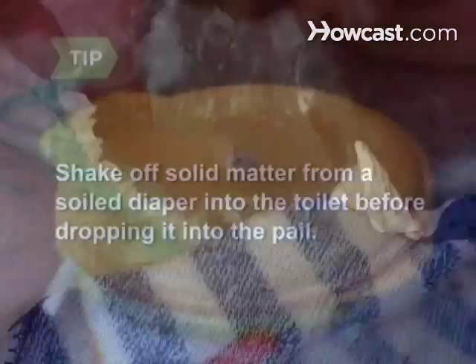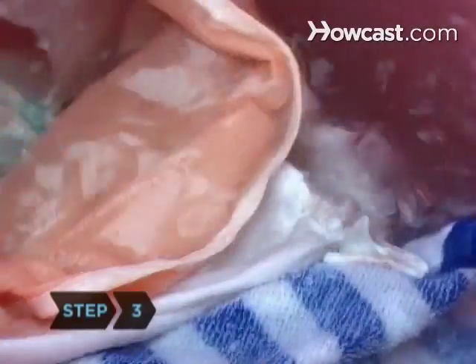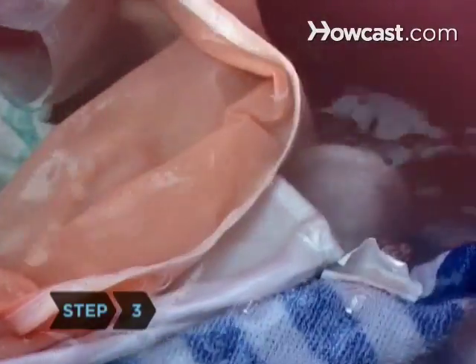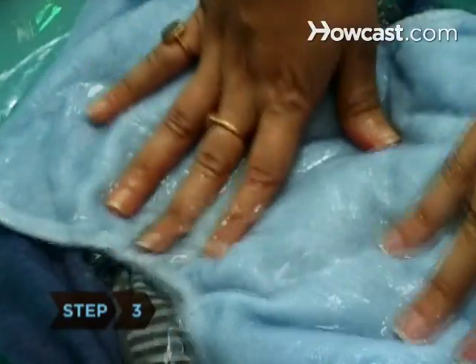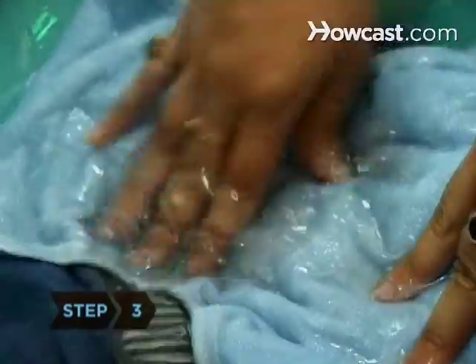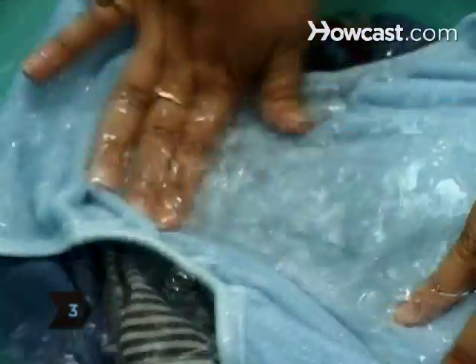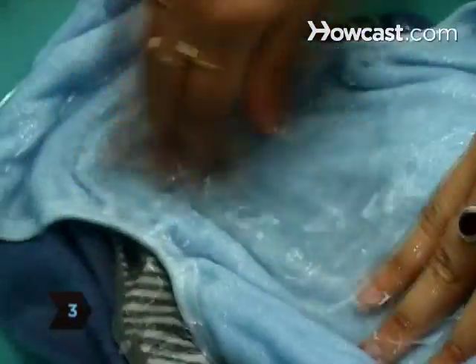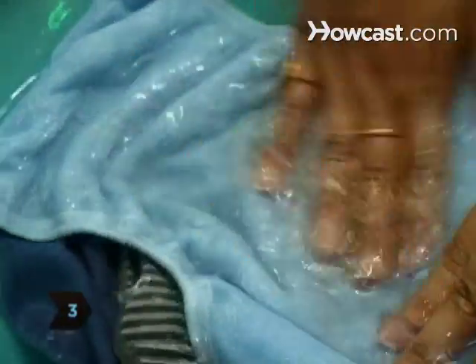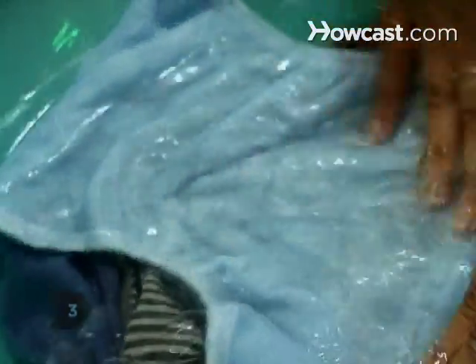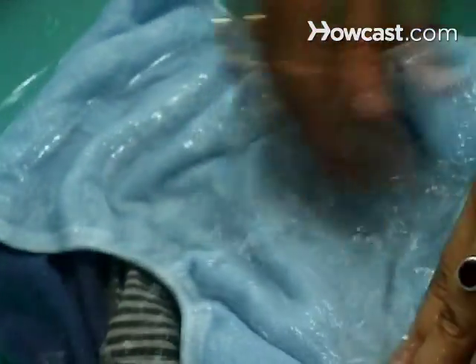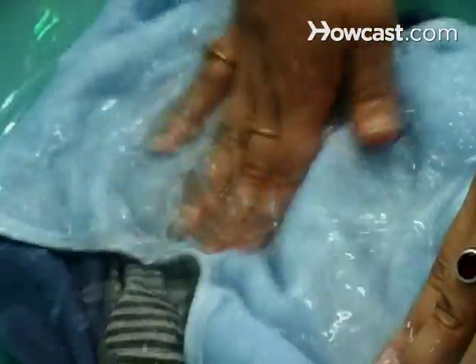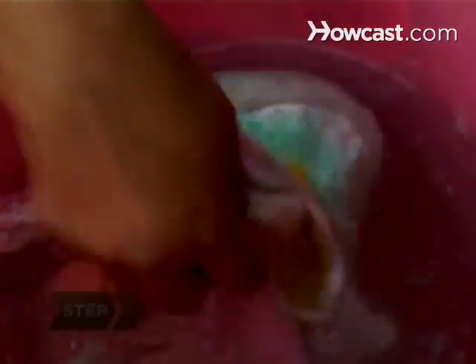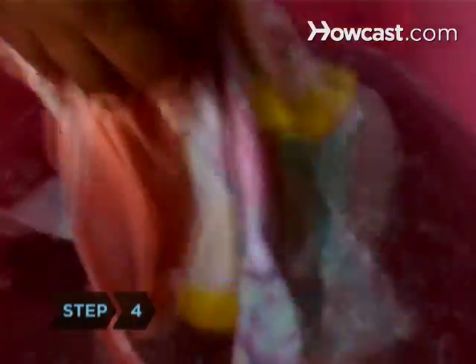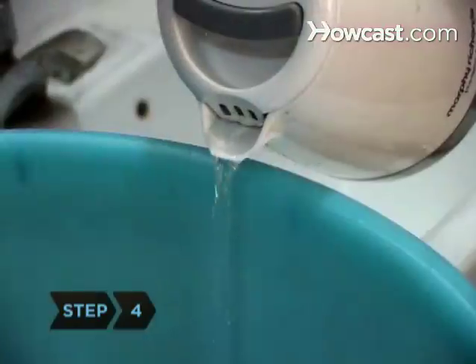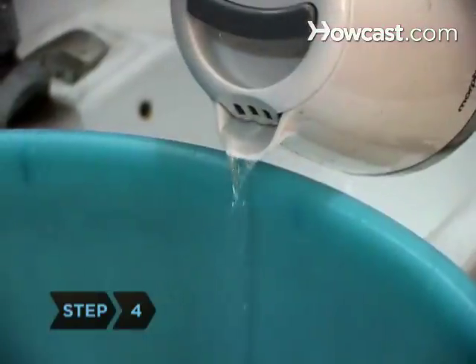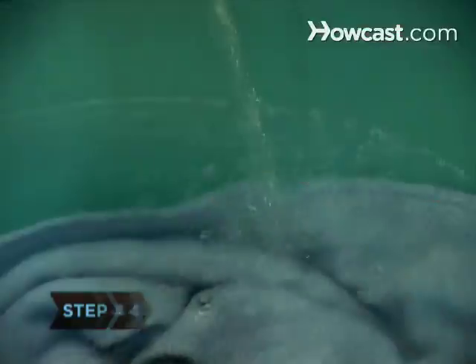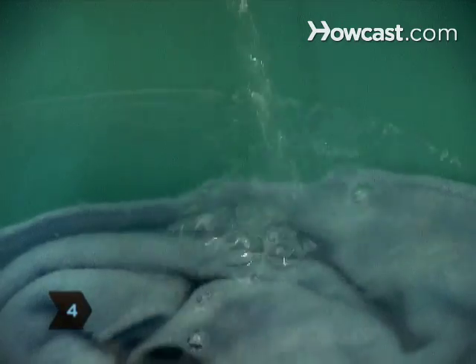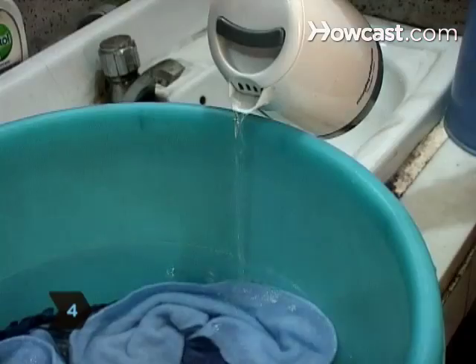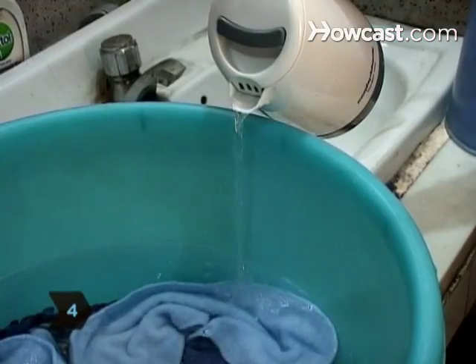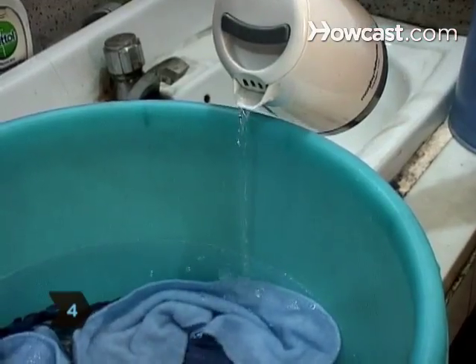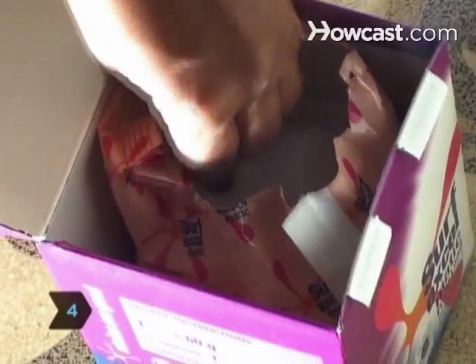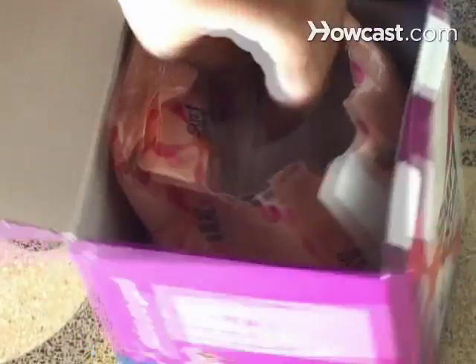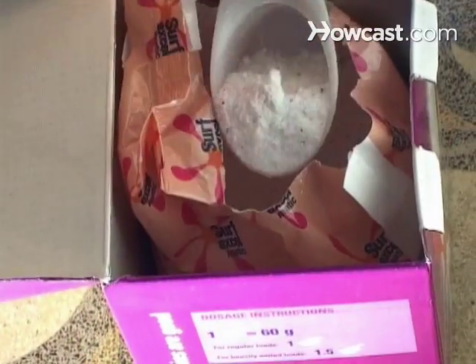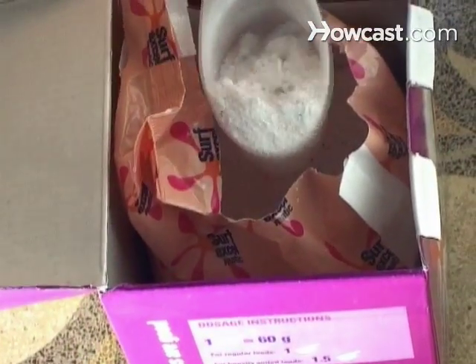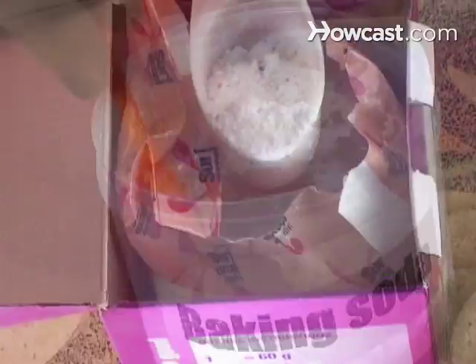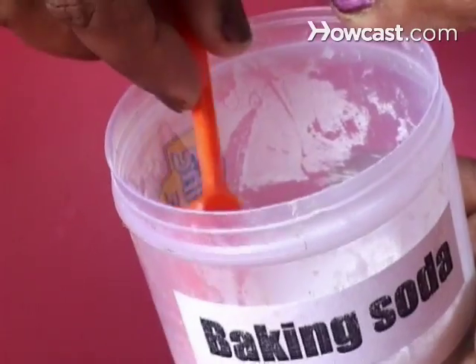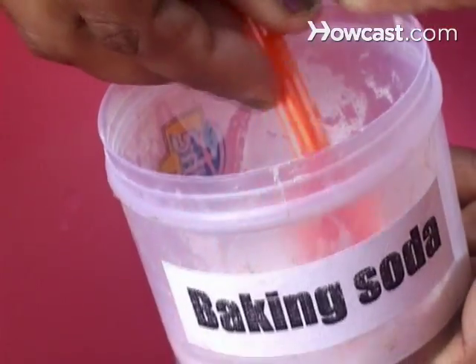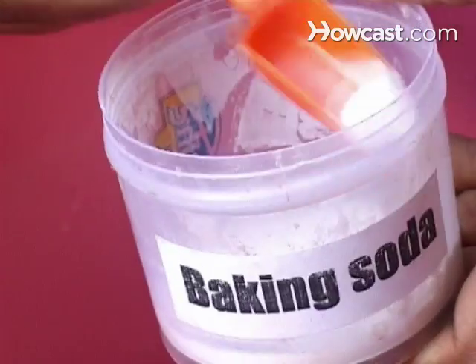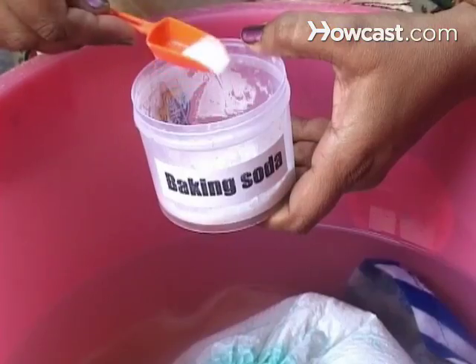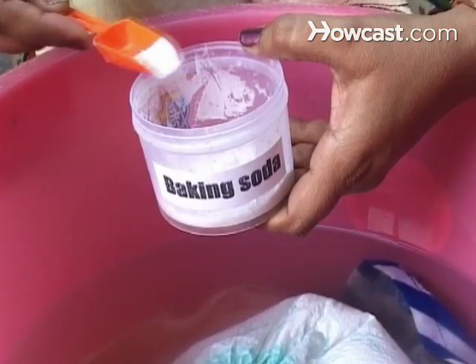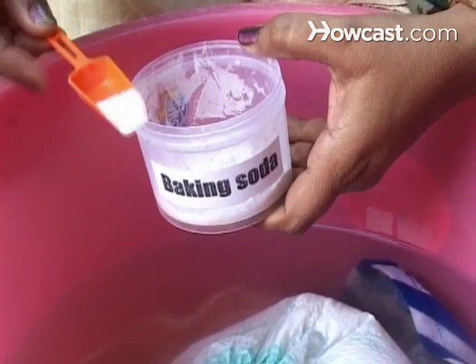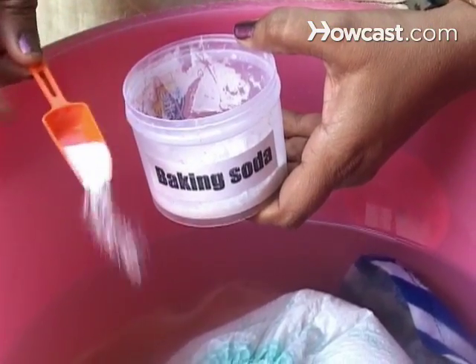Step 3. Pre-wash diapers in cold water to remove loose particles. Step 4. Wash the diapers in warm or hot water using half the recommended amount of laundry detergent. Add baking soda to remove the smell of urine and whiten diapers.